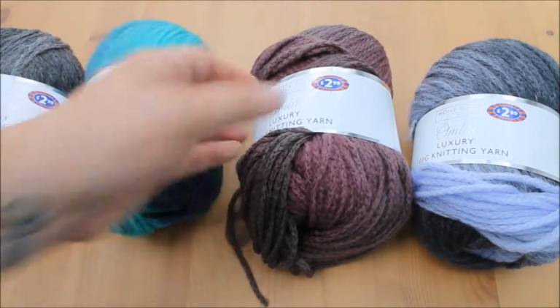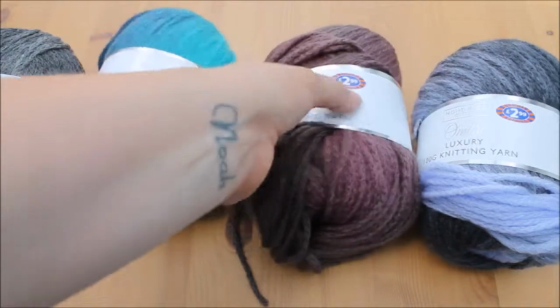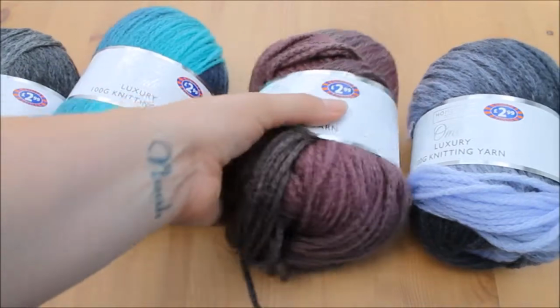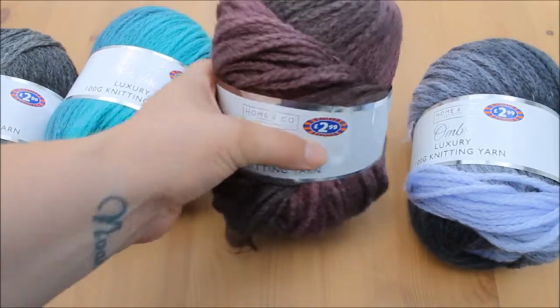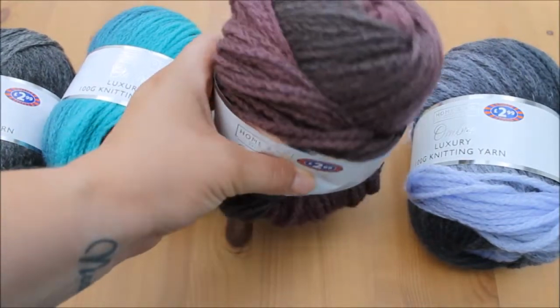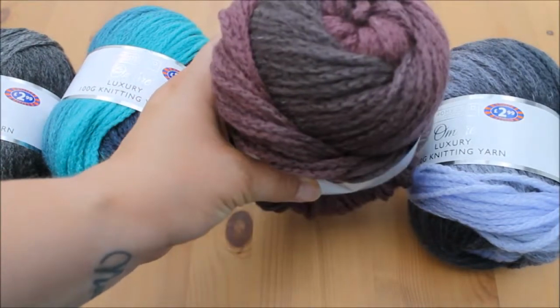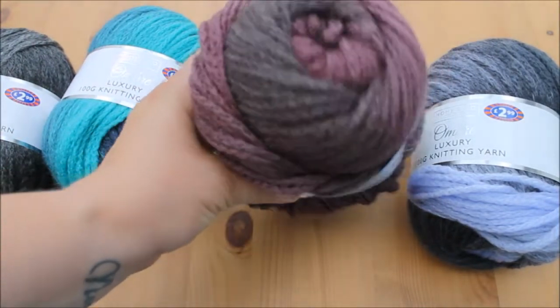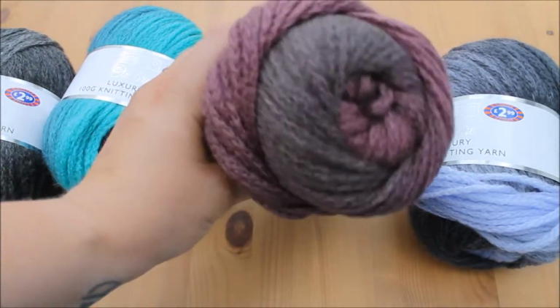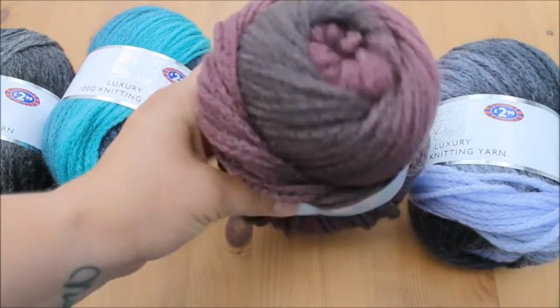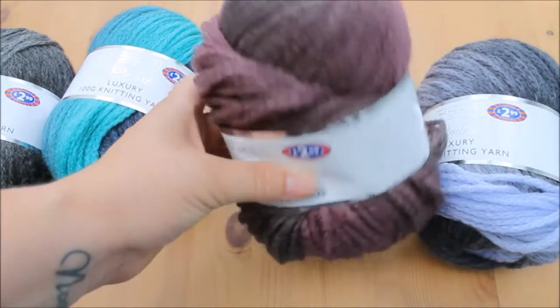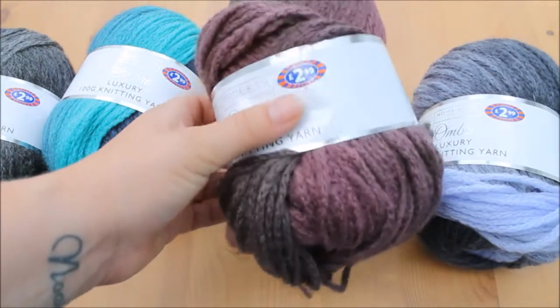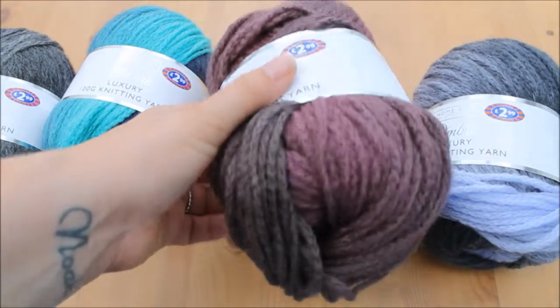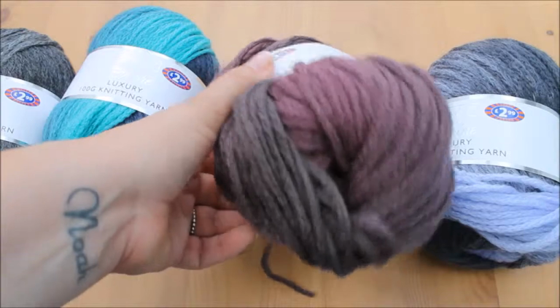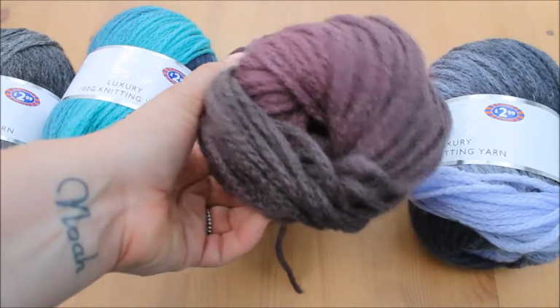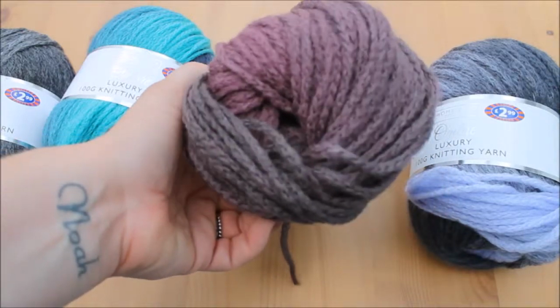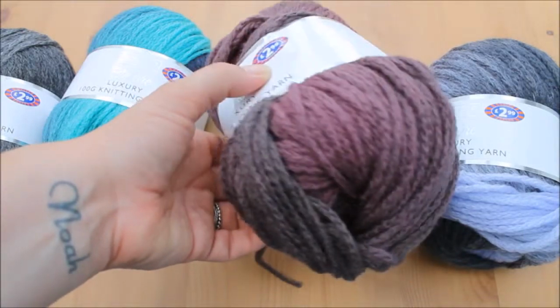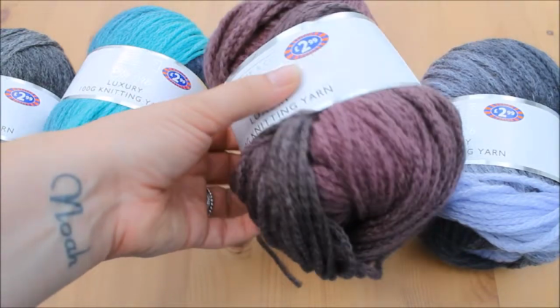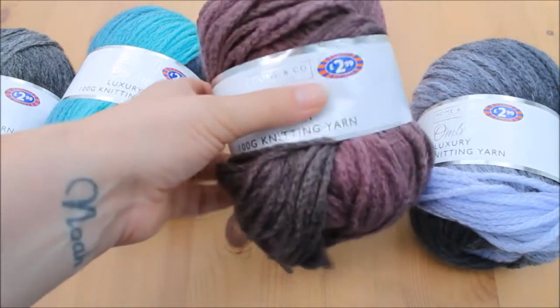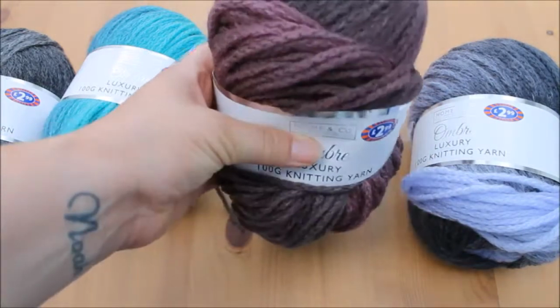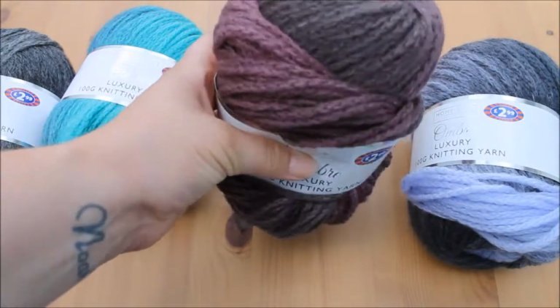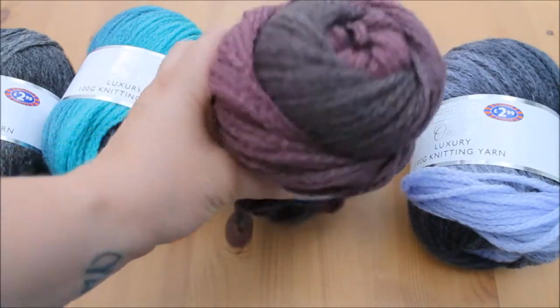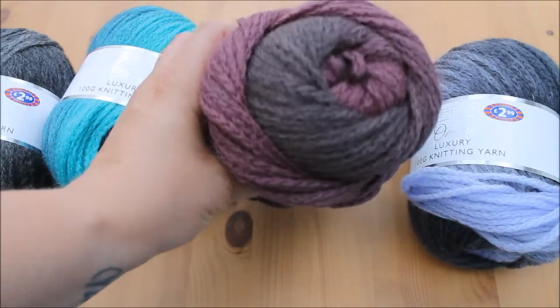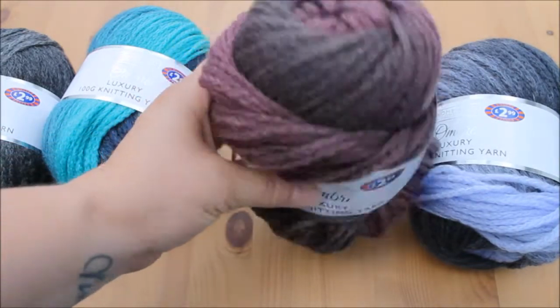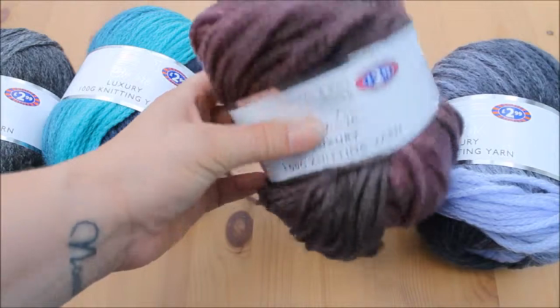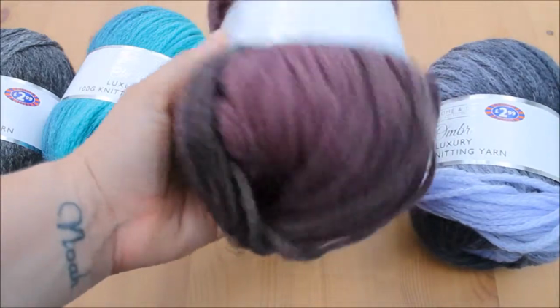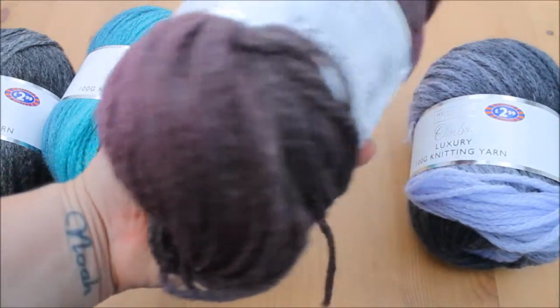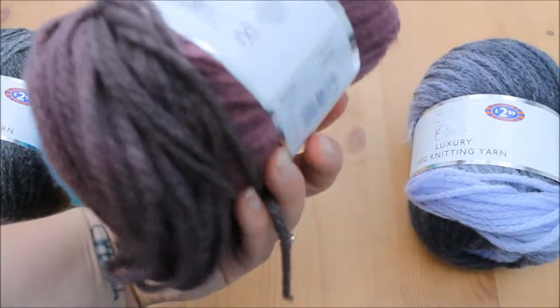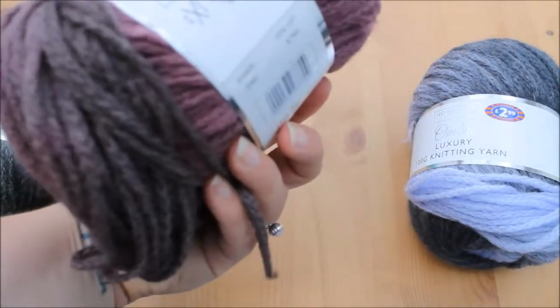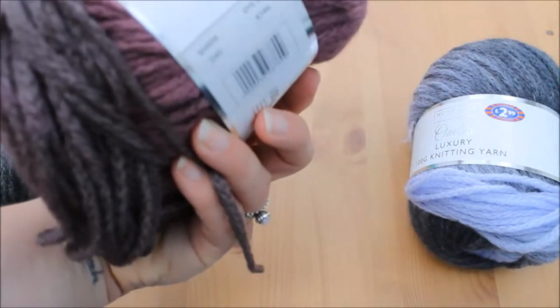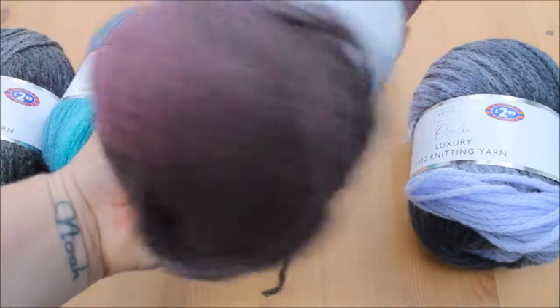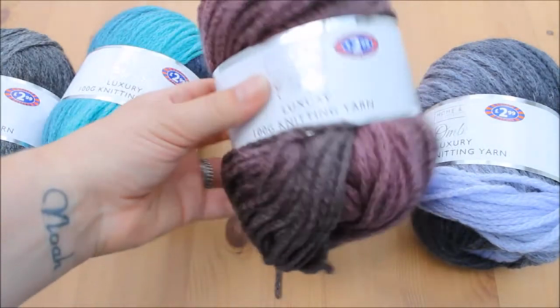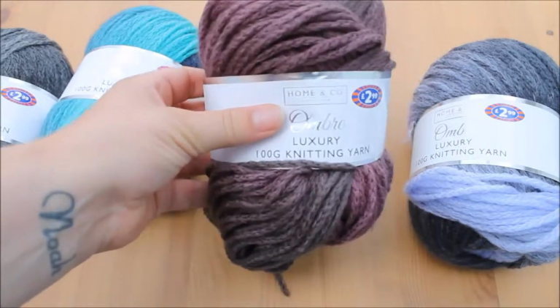Then we've got some maroons and browns. I've started using this for a corner to corner blanket and it's looking really nice. This is shade D45.